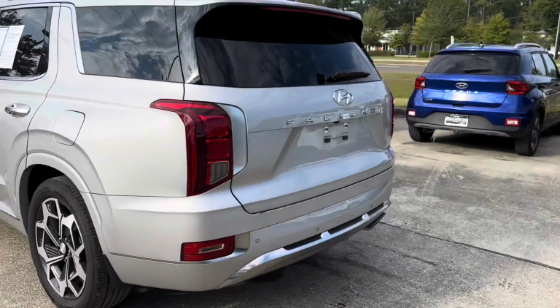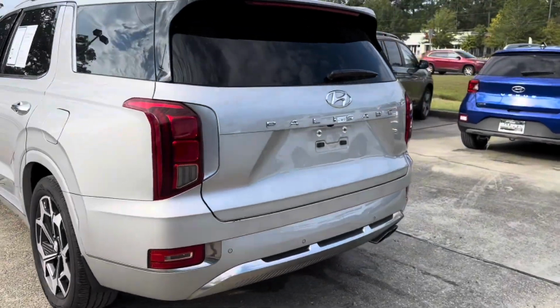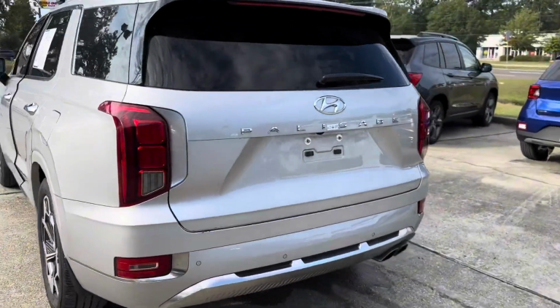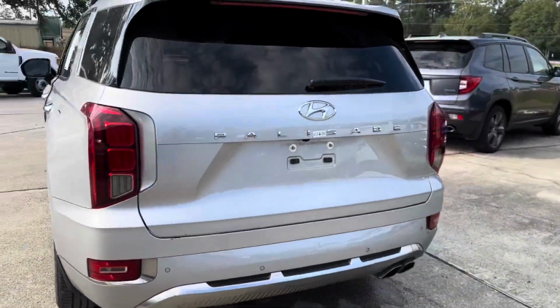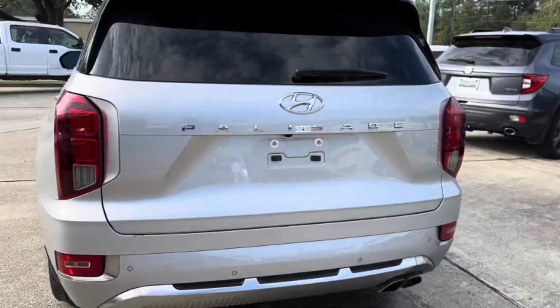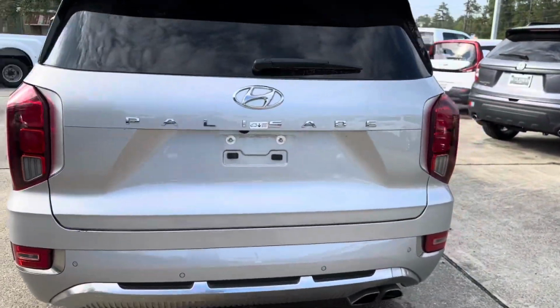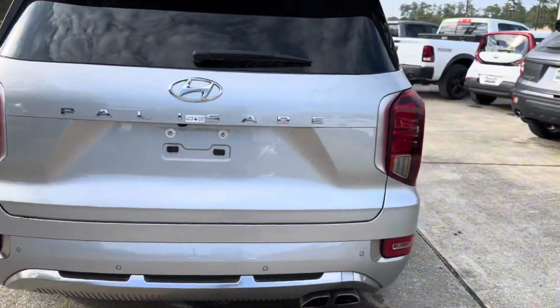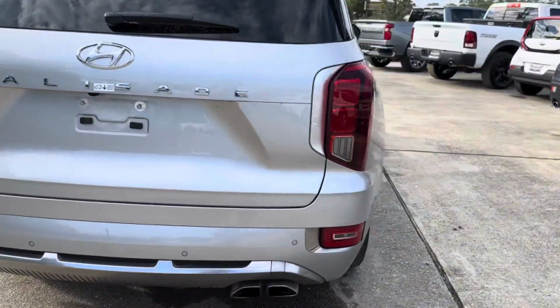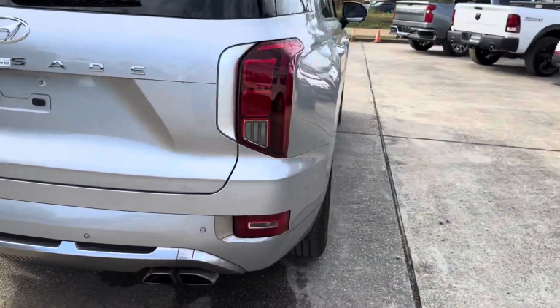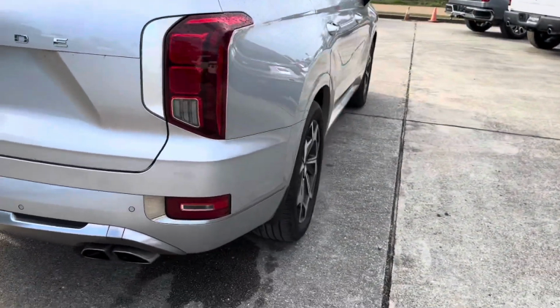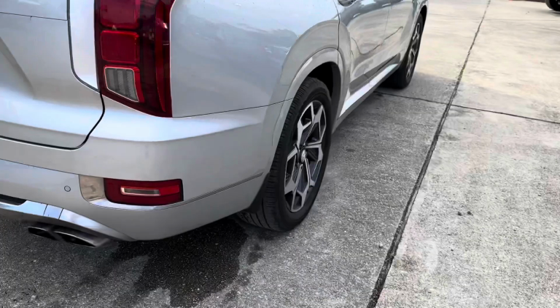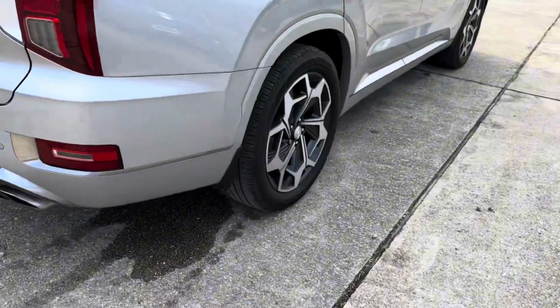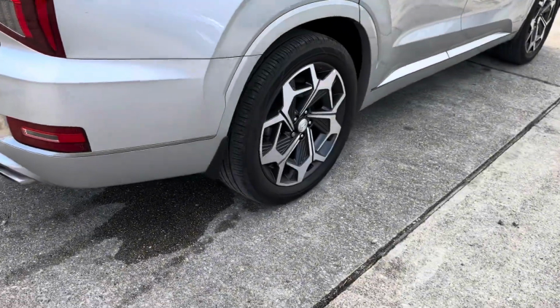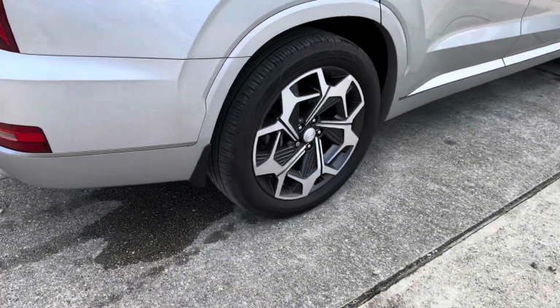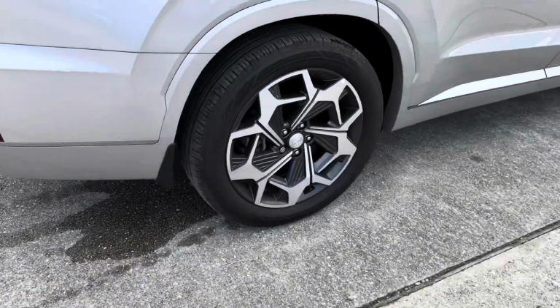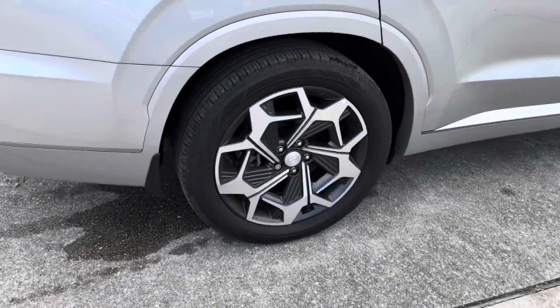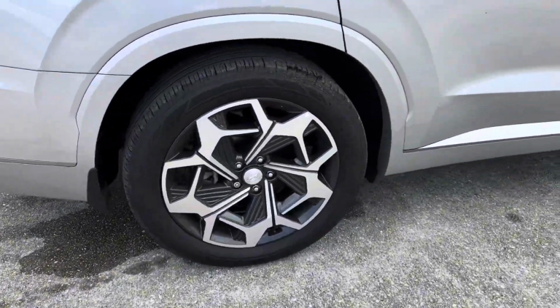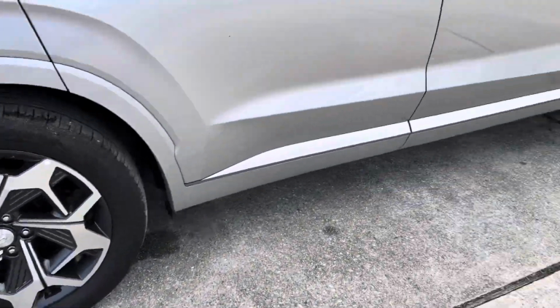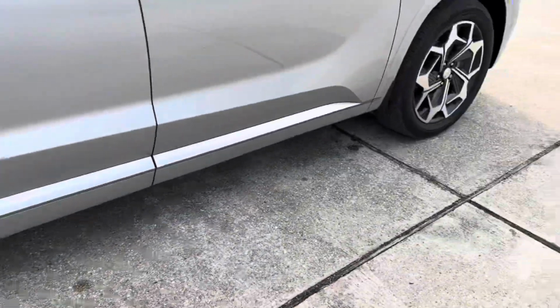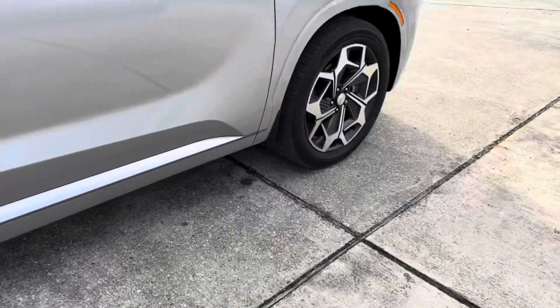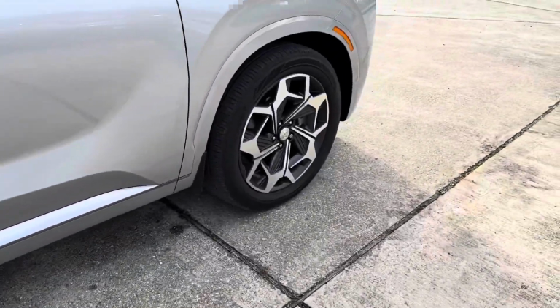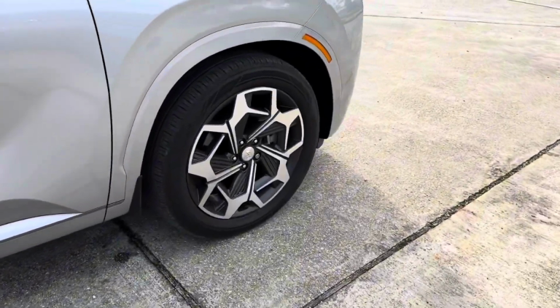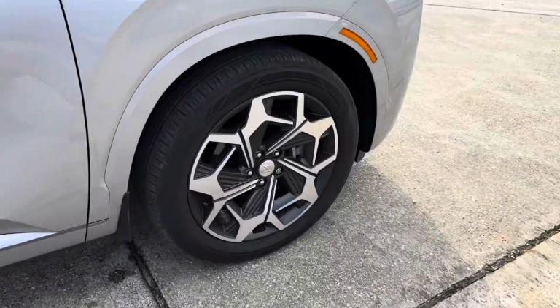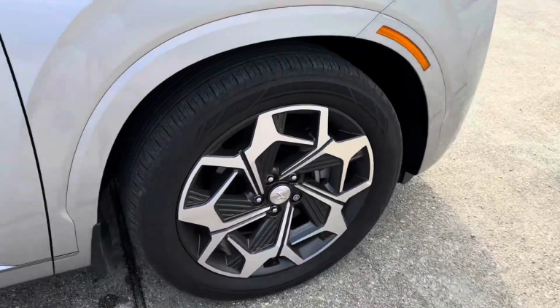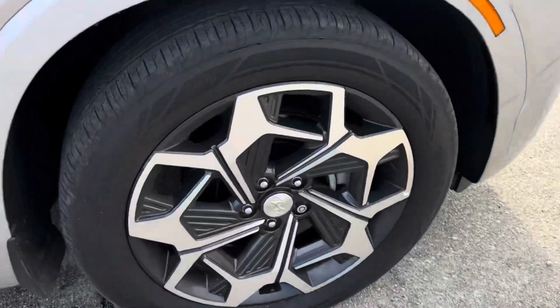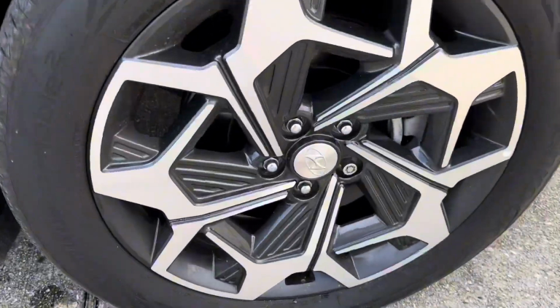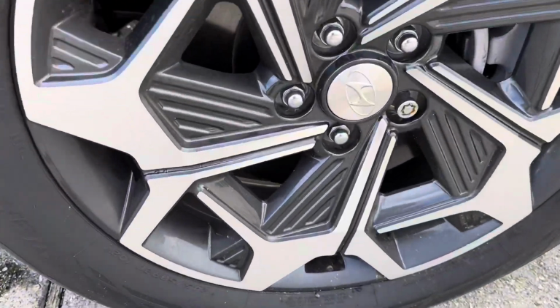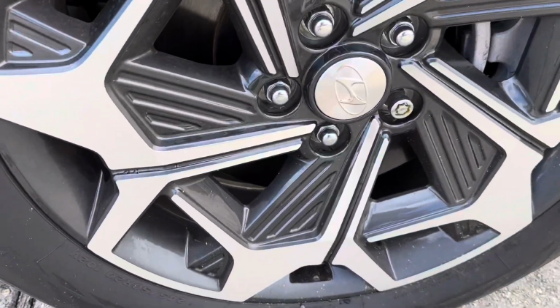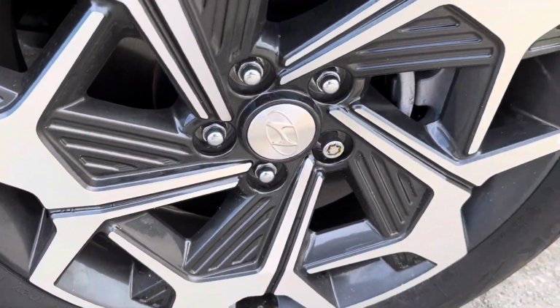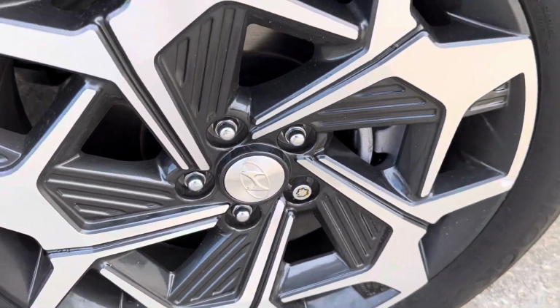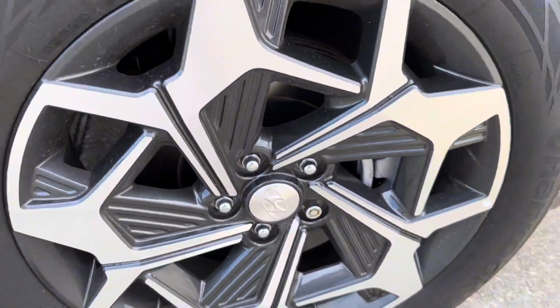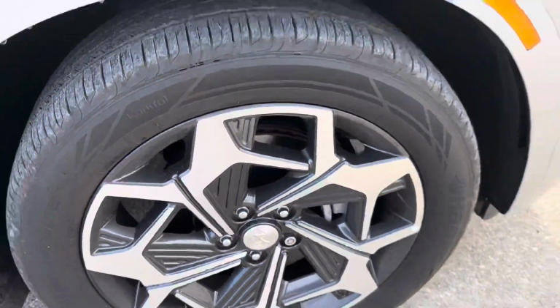Coming to the back, we see that we have our Palisade badging. Looking at our wheels, we see that we have lovely geometric 20-inch wheels with a gloss gray finish in the center and chrome accents all around.